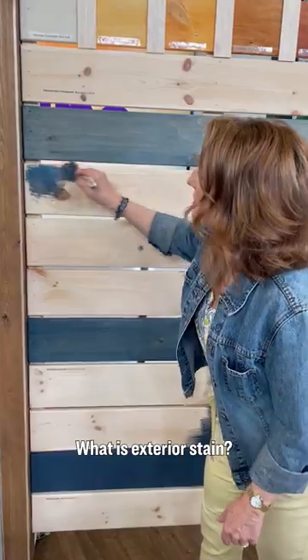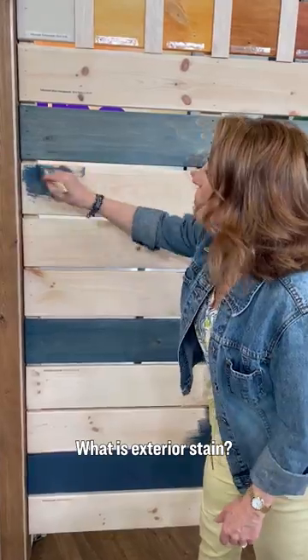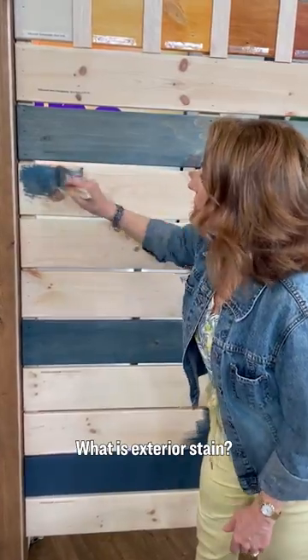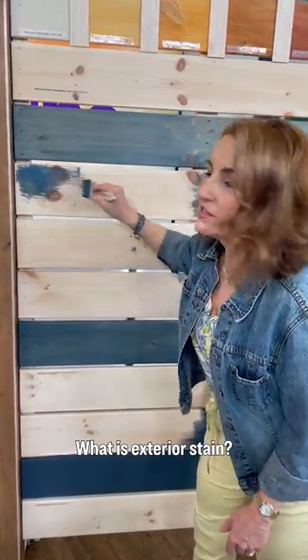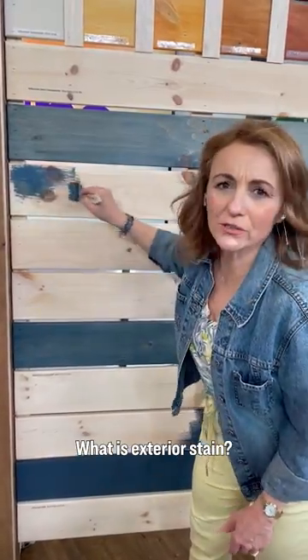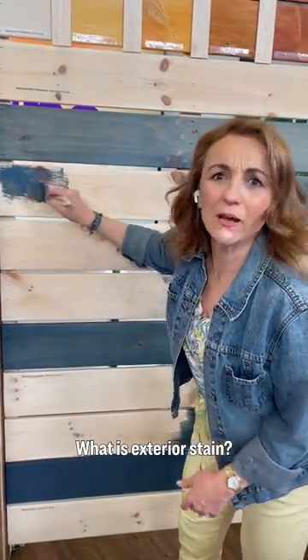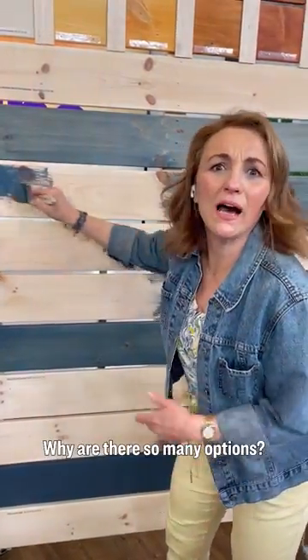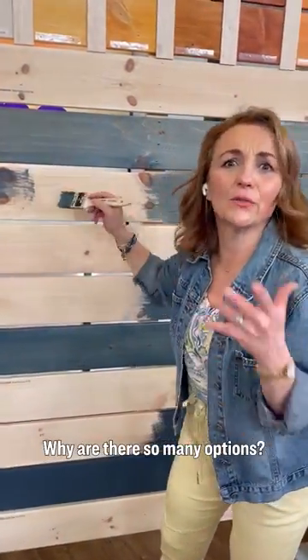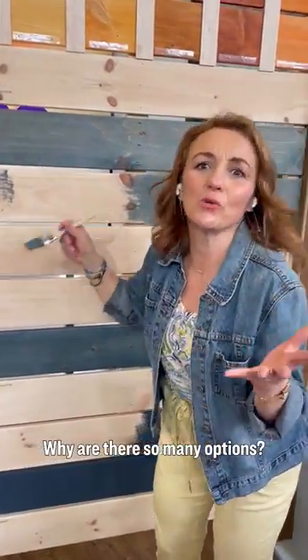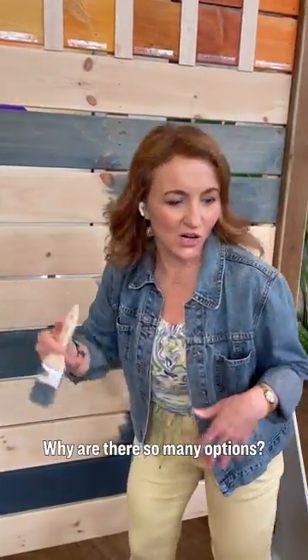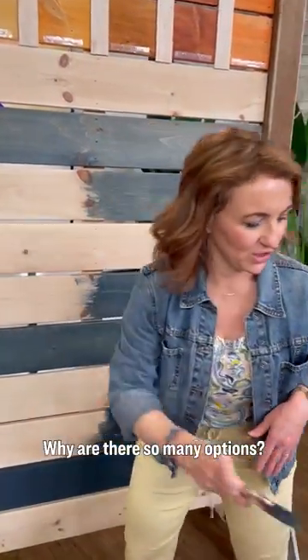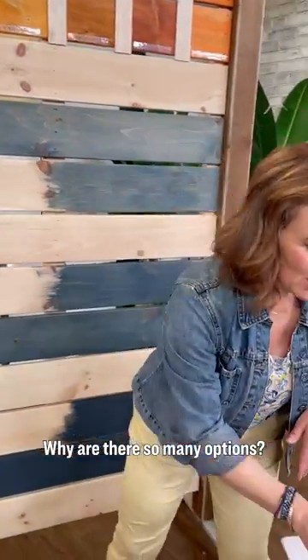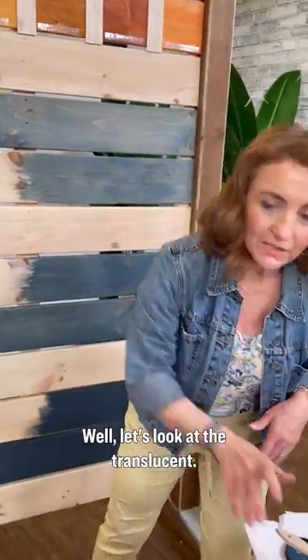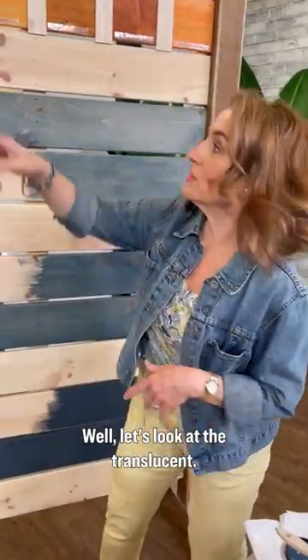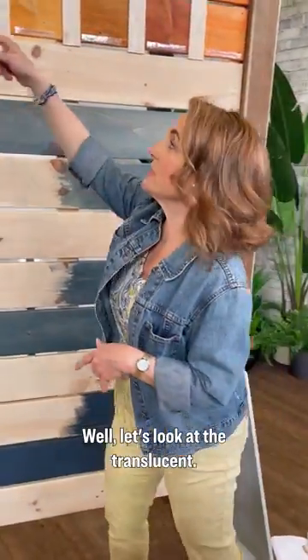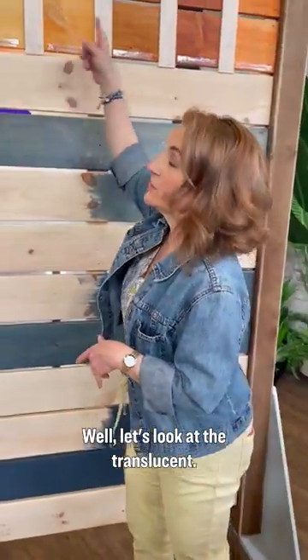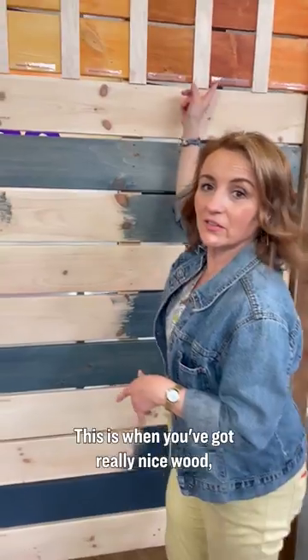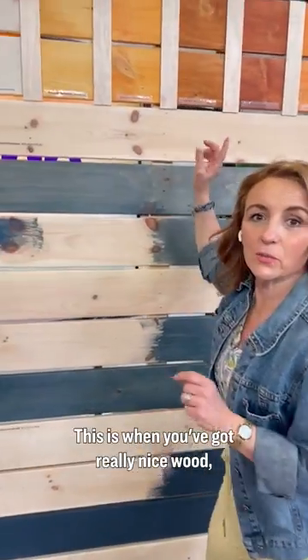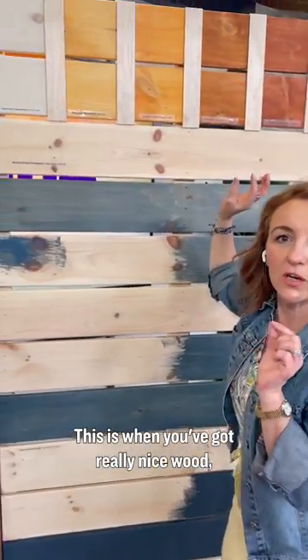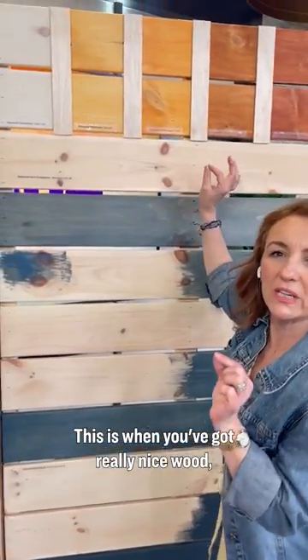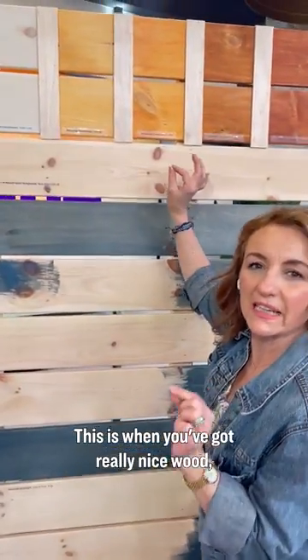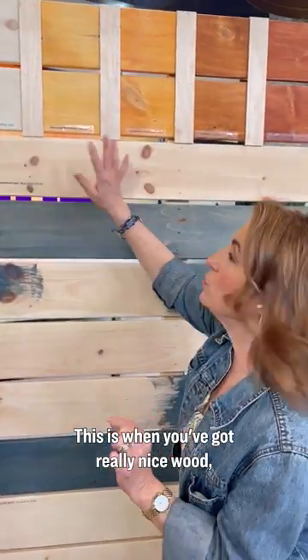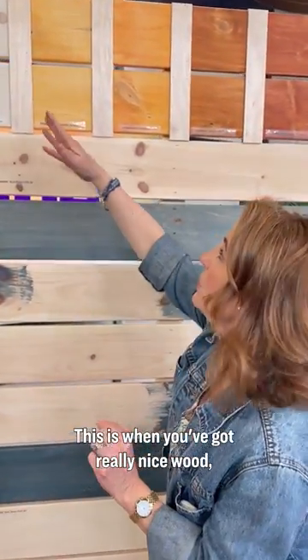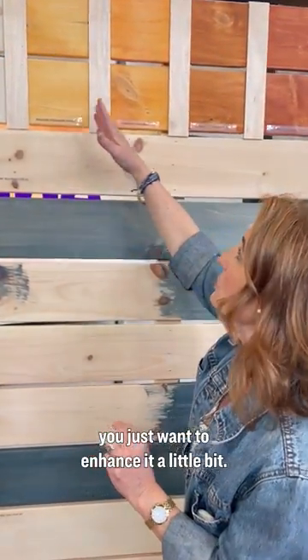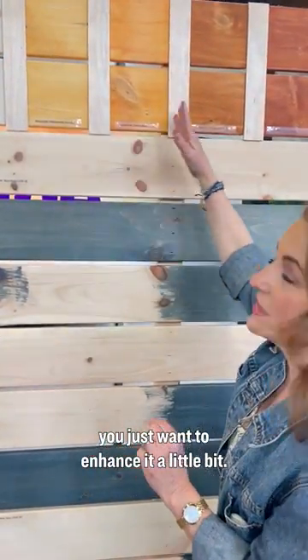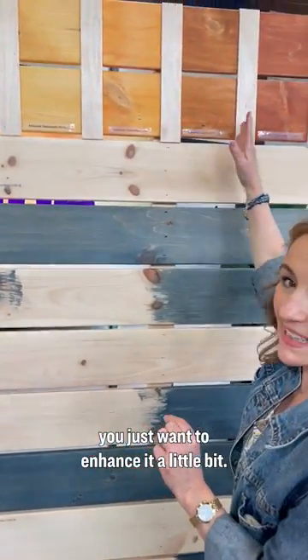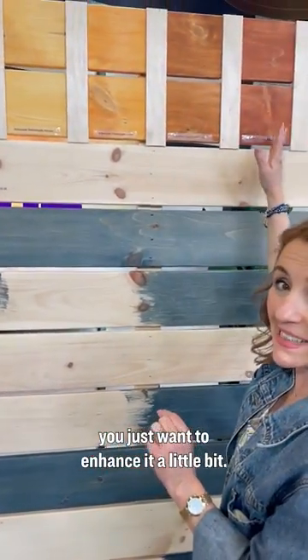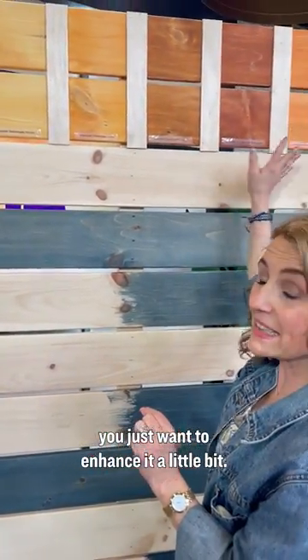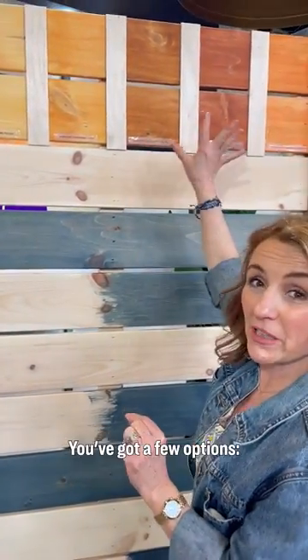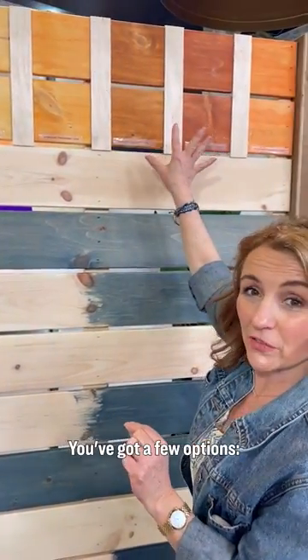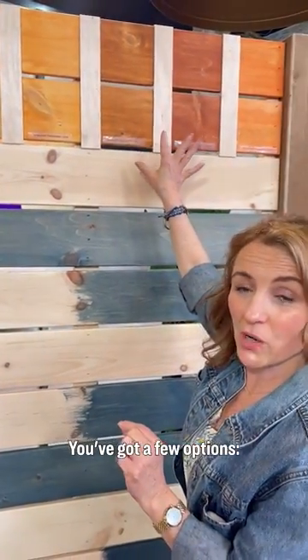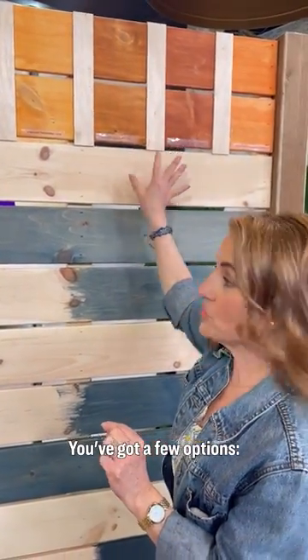What is exterior stain? Why are there so many options? Well, let's look at the translucent. This is when you've got really nice wood and you just want to enhance it a little bit. You've got a few options.